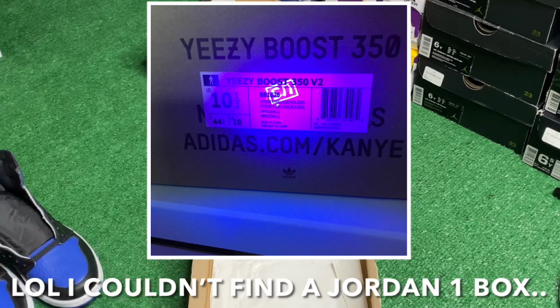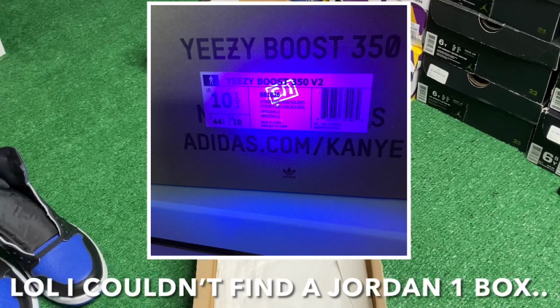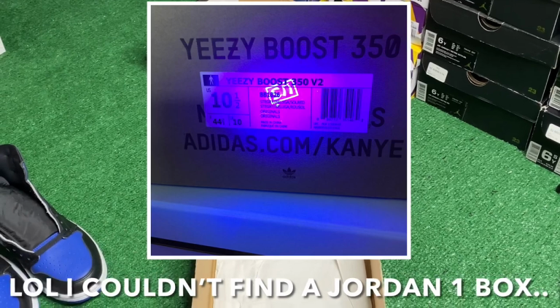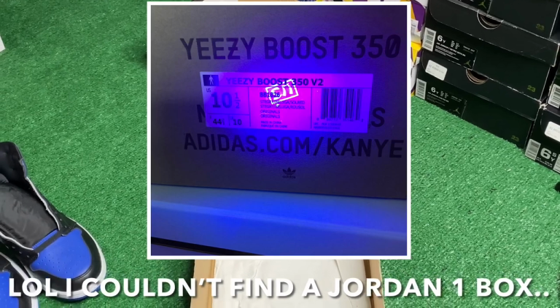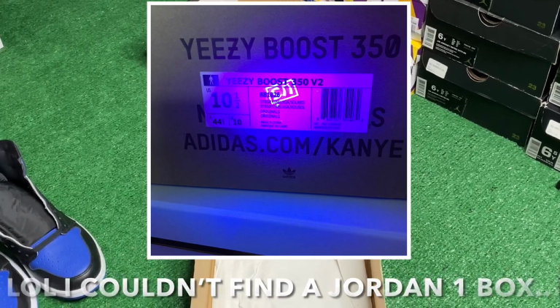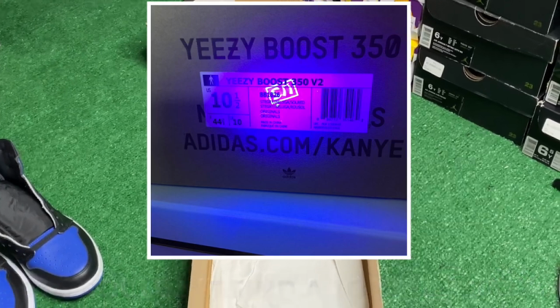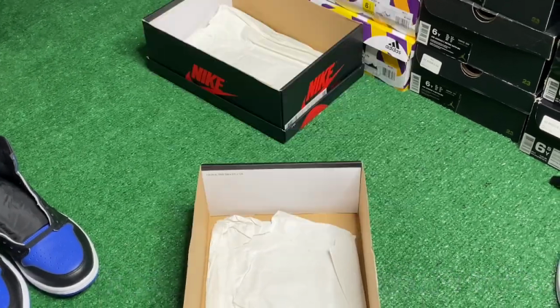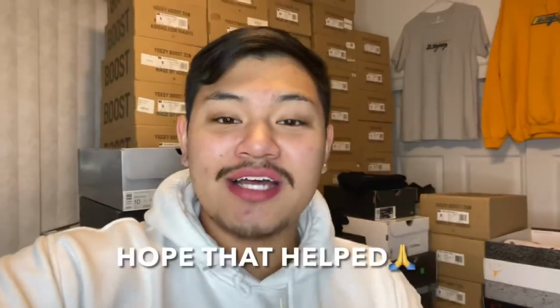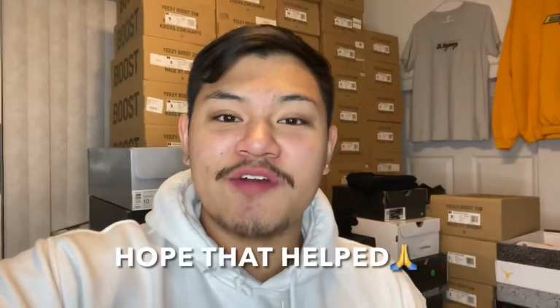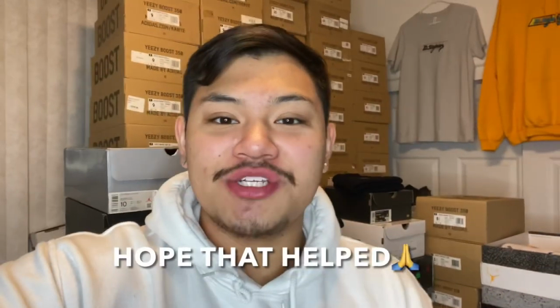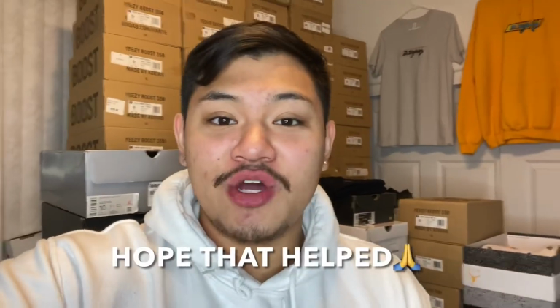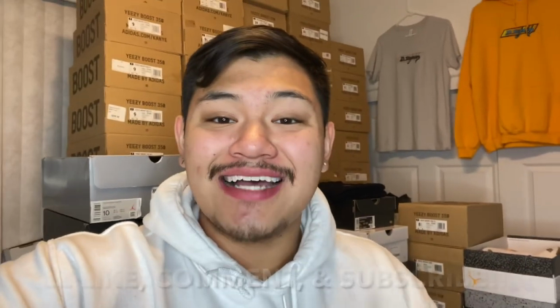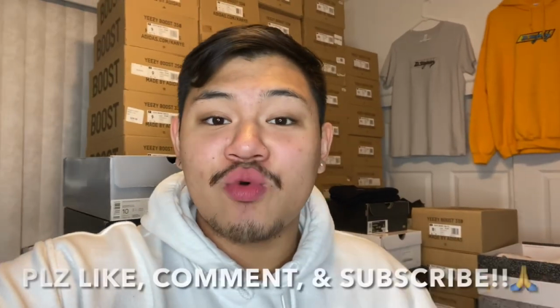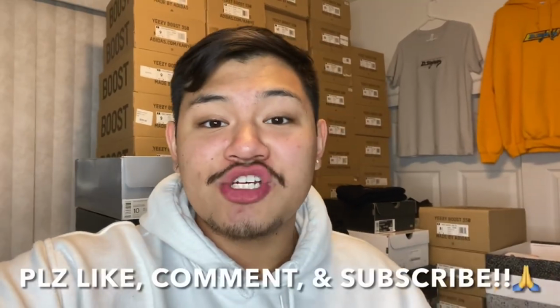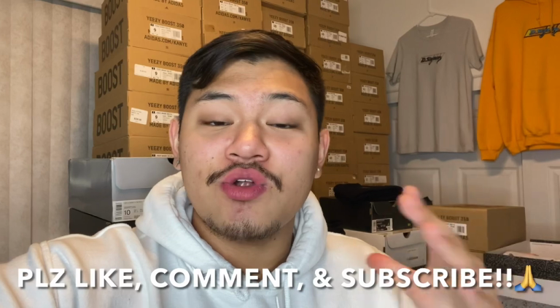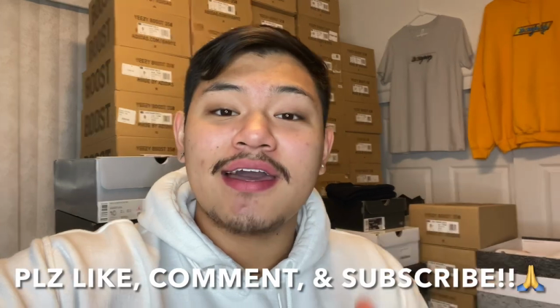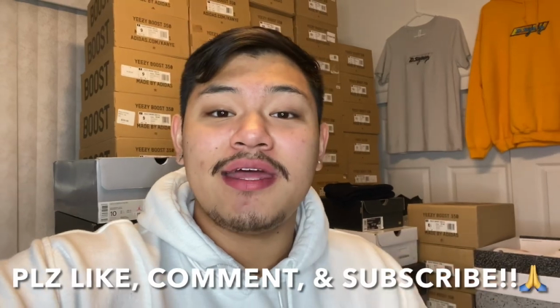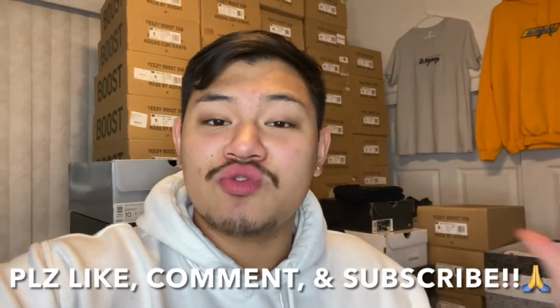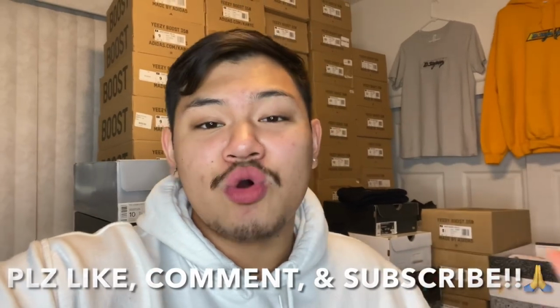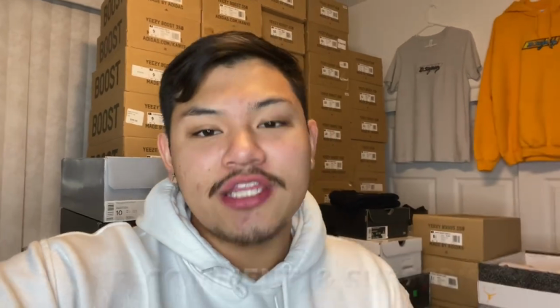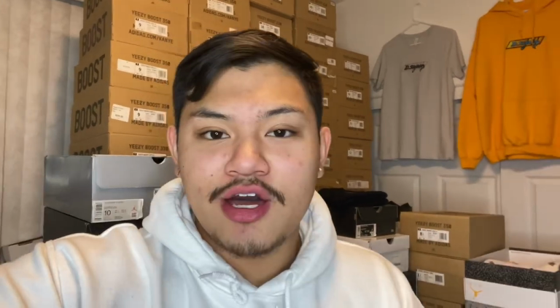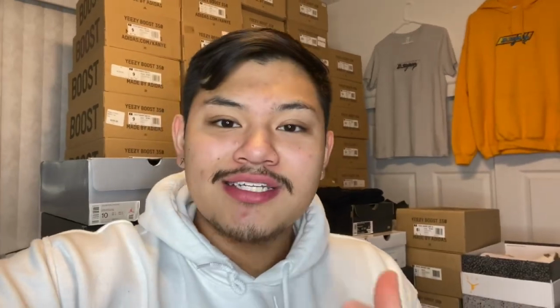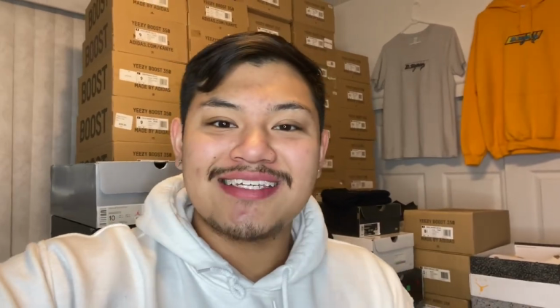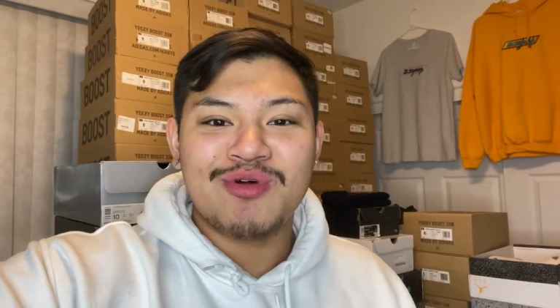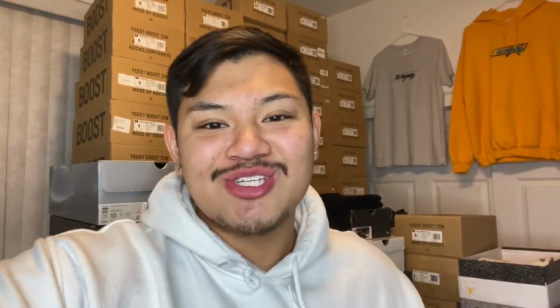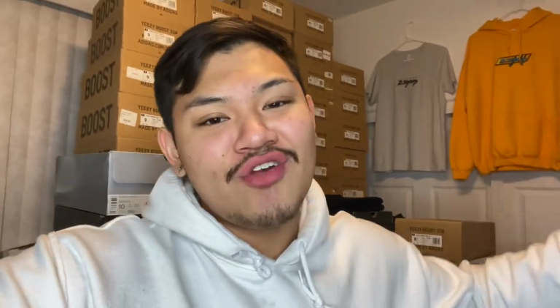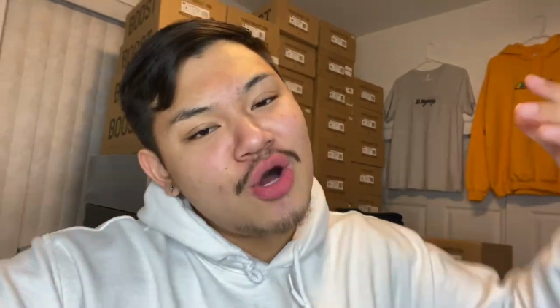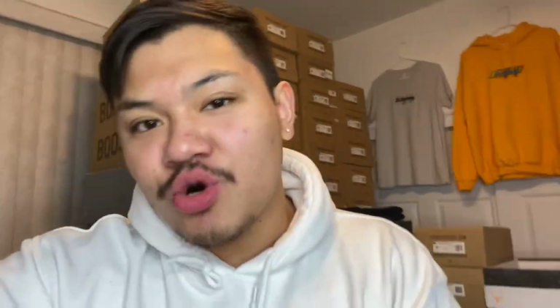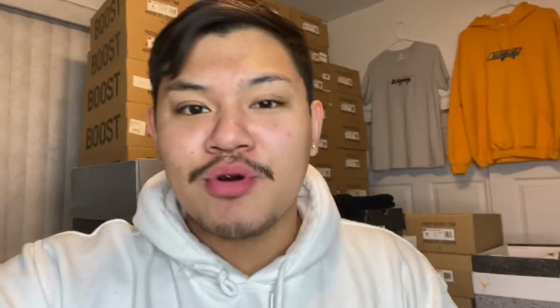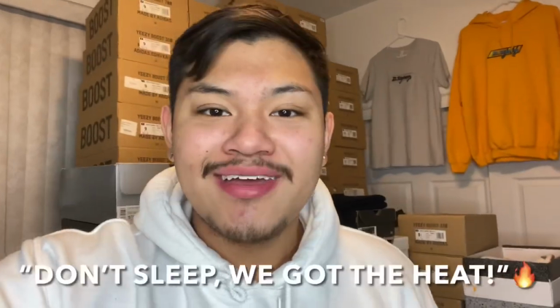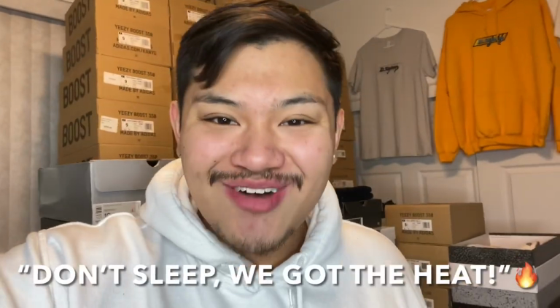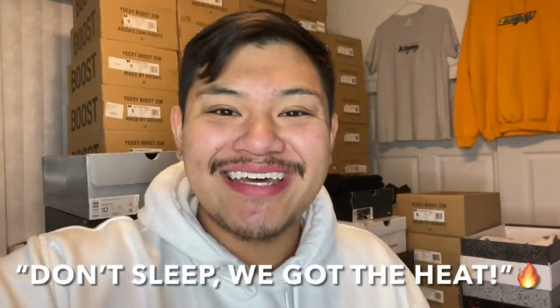Thank you guys so much for watching this video. If you haven't already, make sure you go like, comment, and subscribe, and of course share the video. Until next time, we'll see y'all — love y'all so much, and always remember, don't sleep.